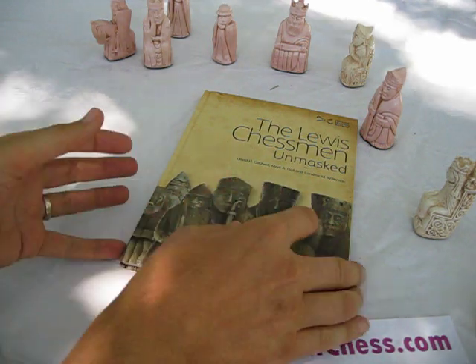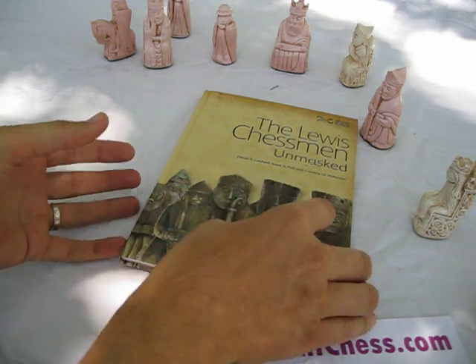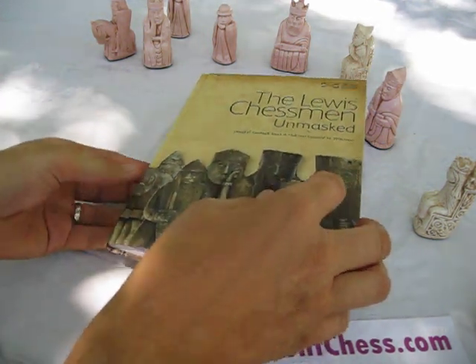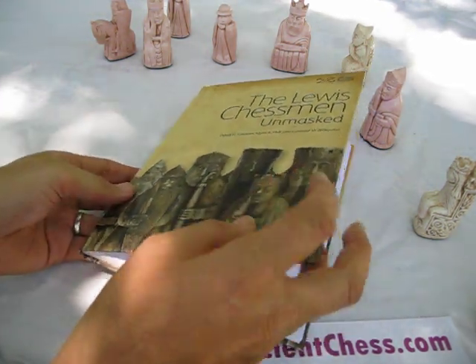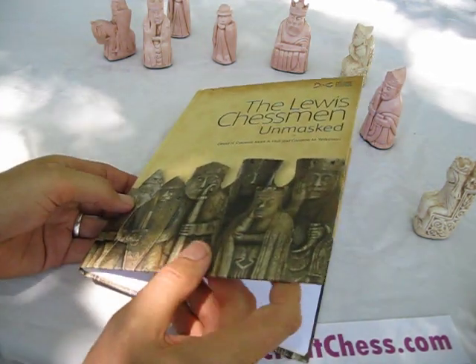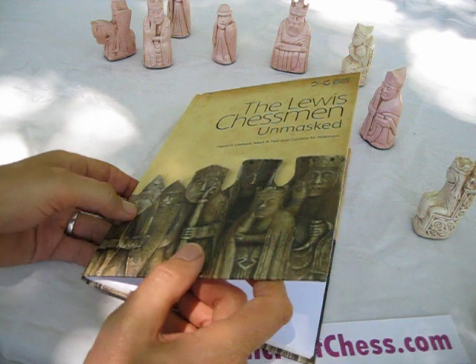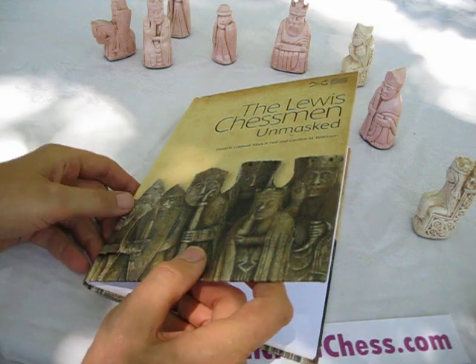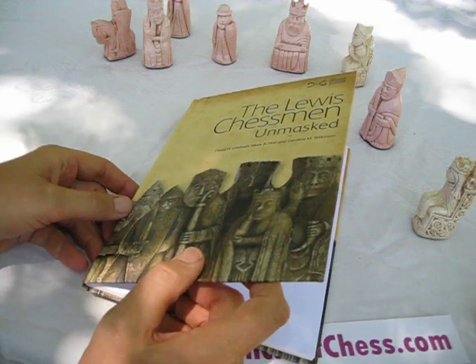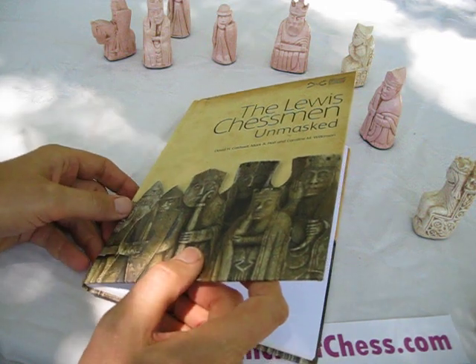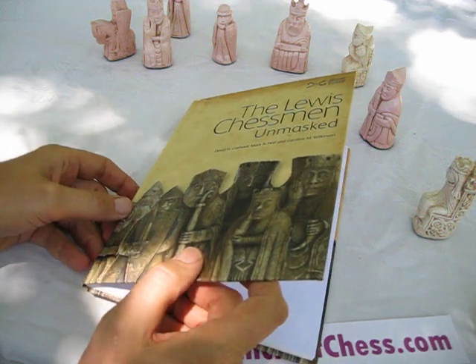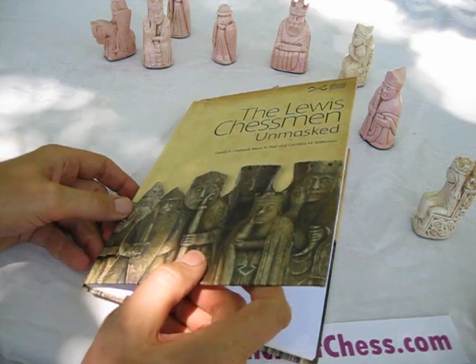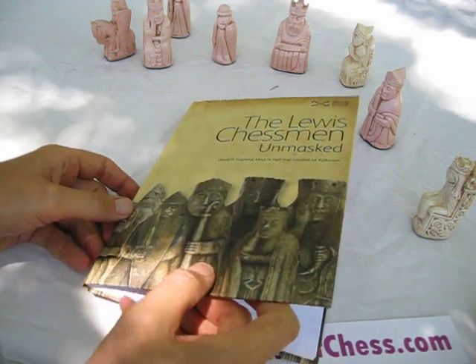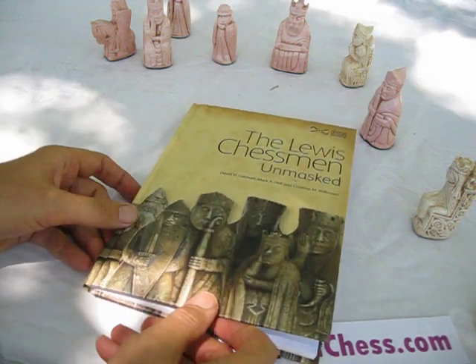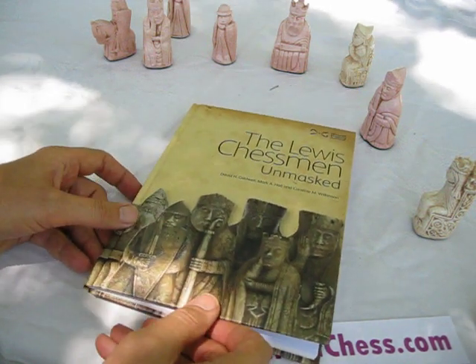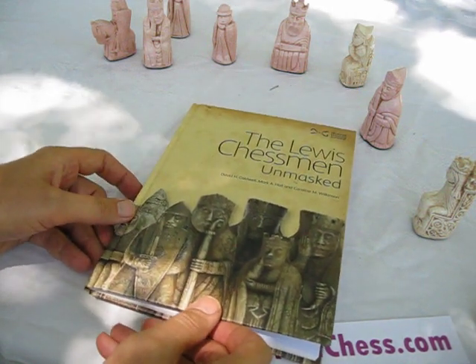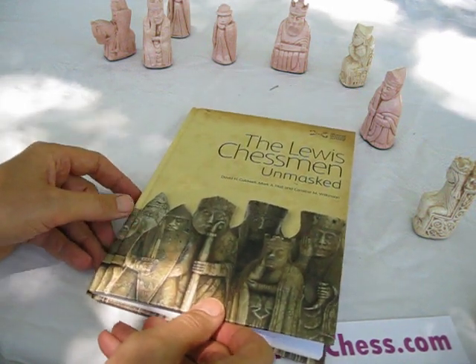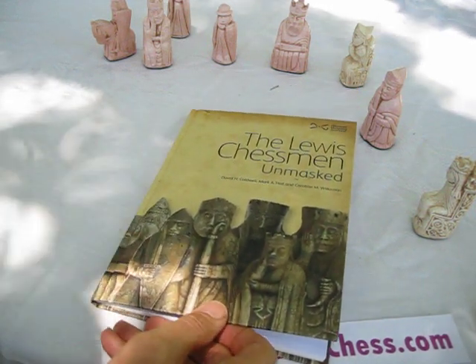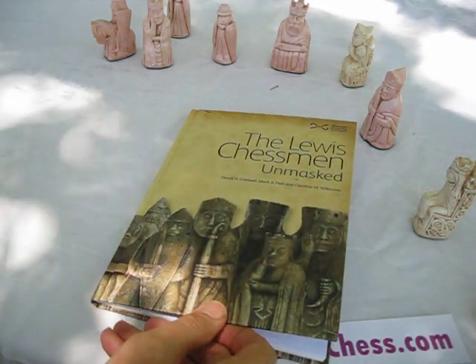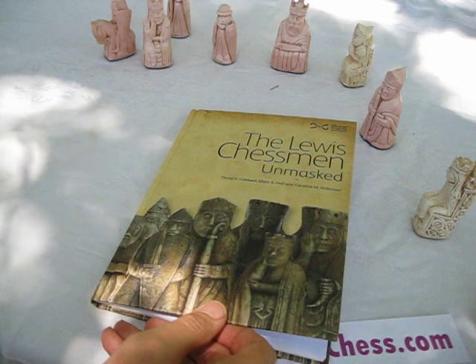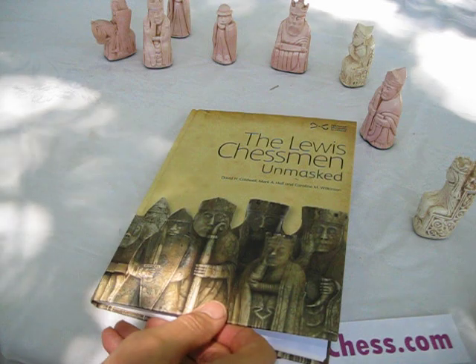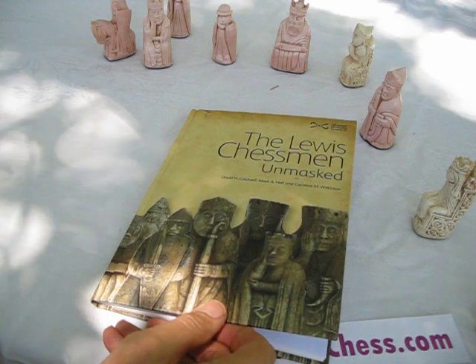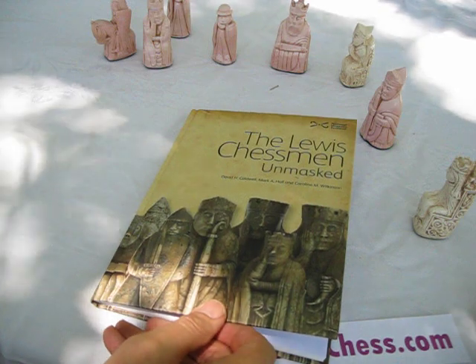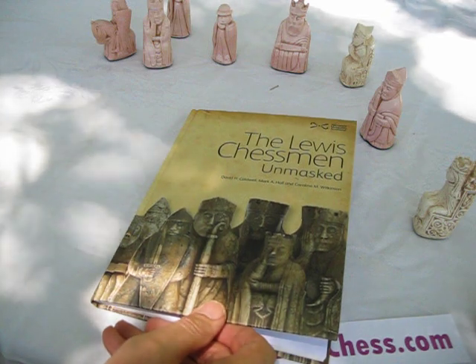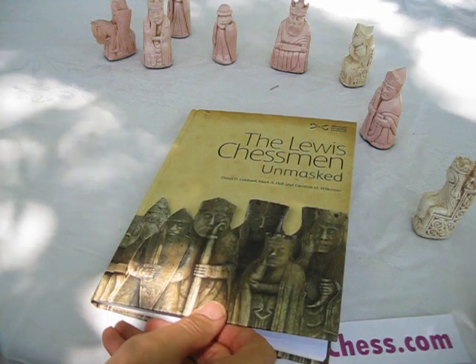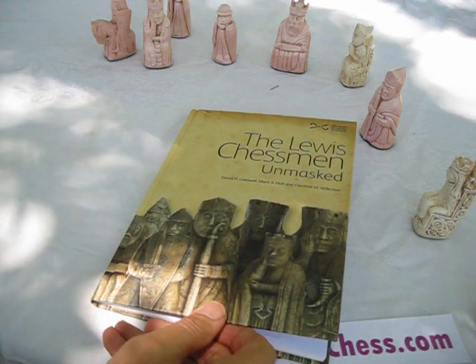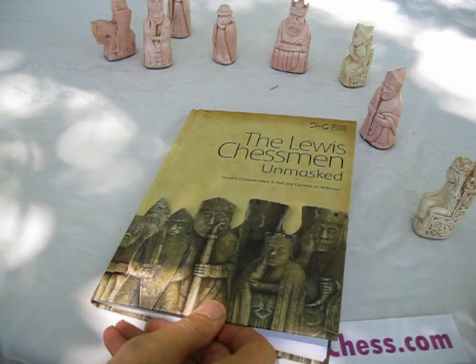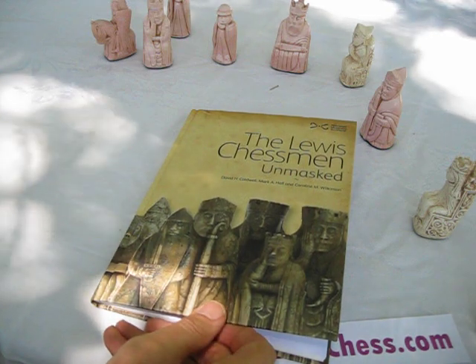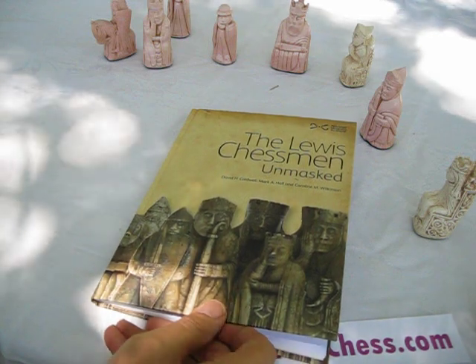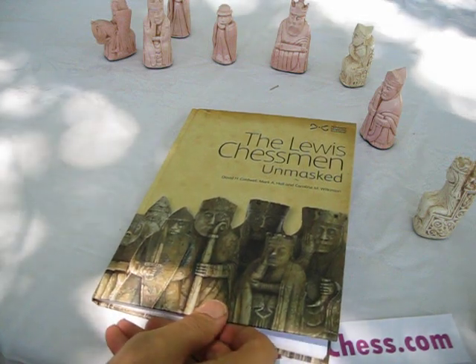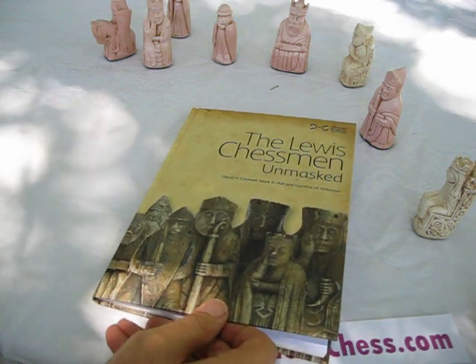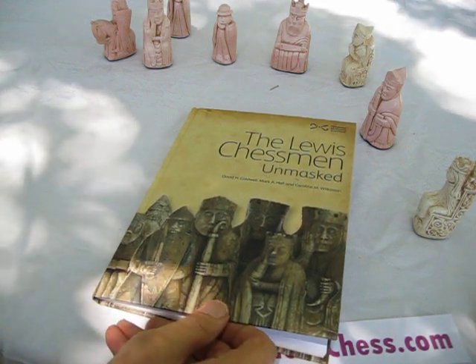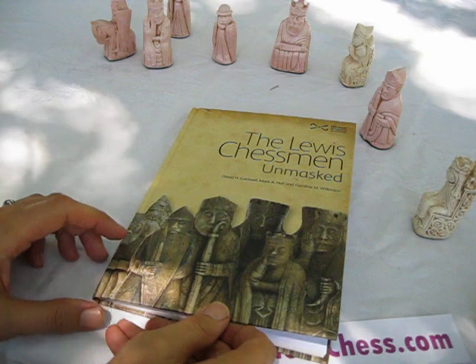It was made to go with a very special showing of the Lewis Chessmen, where they were all brought together, which is rarely done. Some are held in the British Museum, some in the Museum in Scotland.